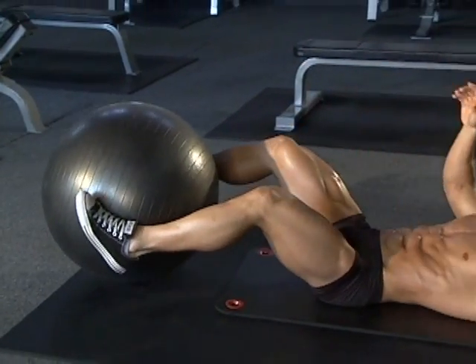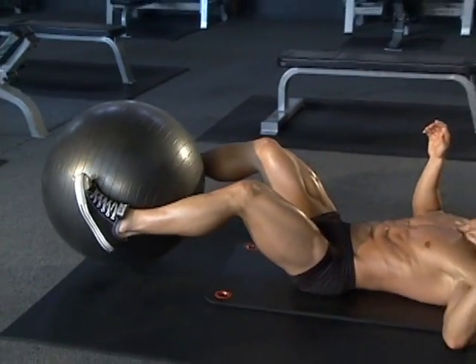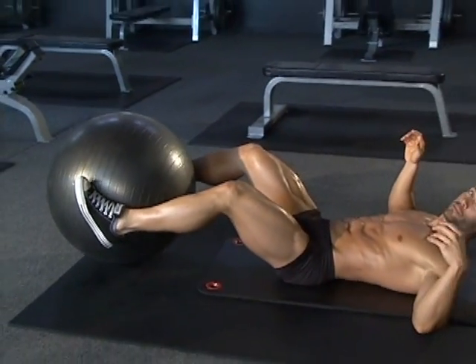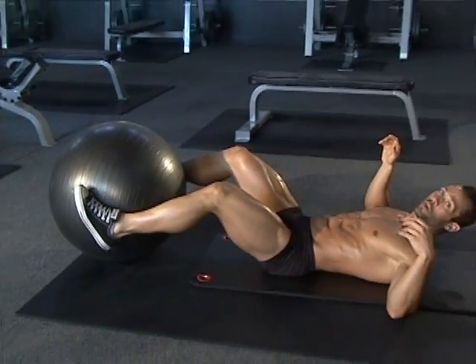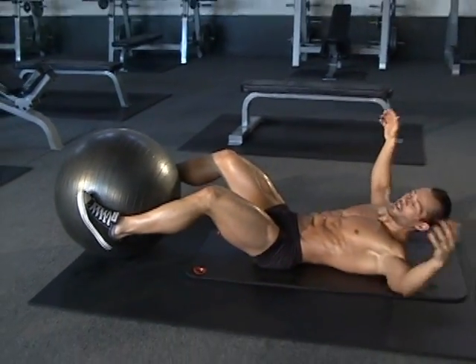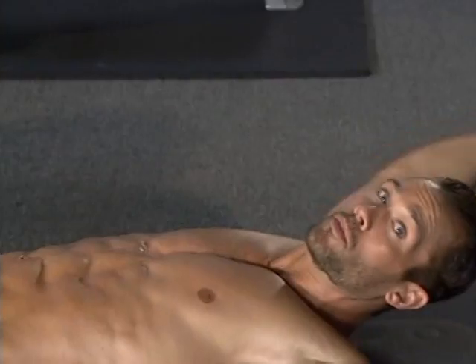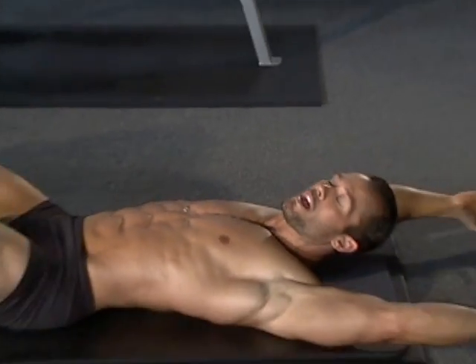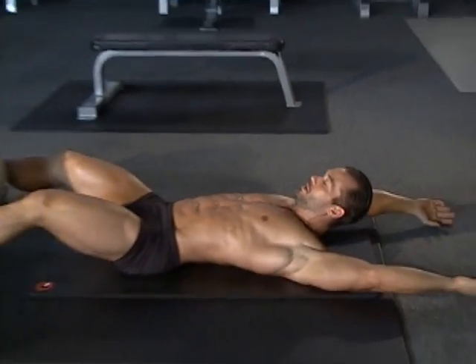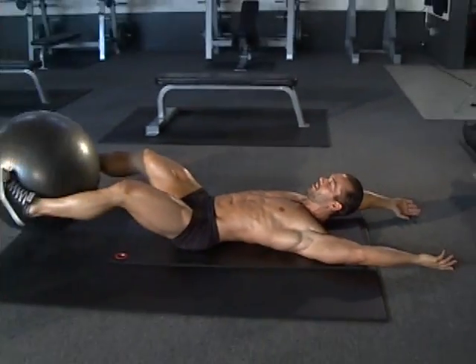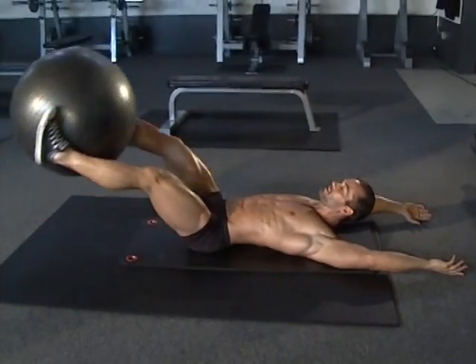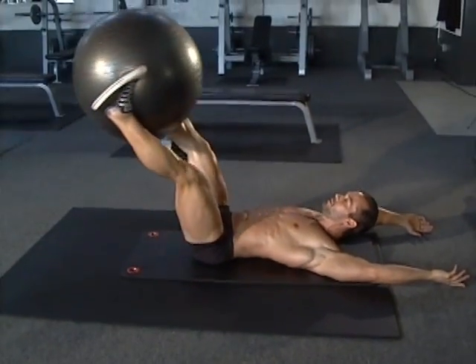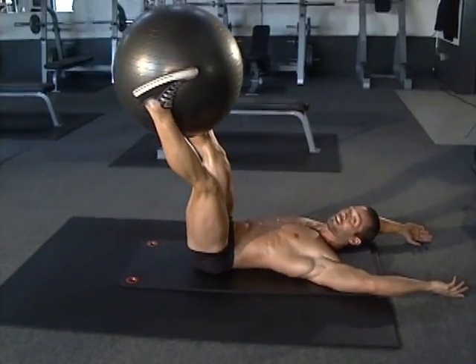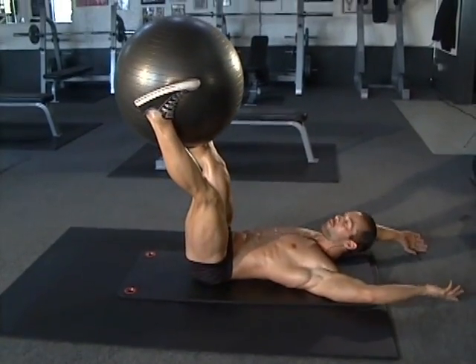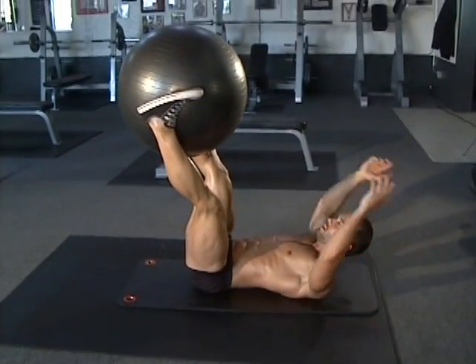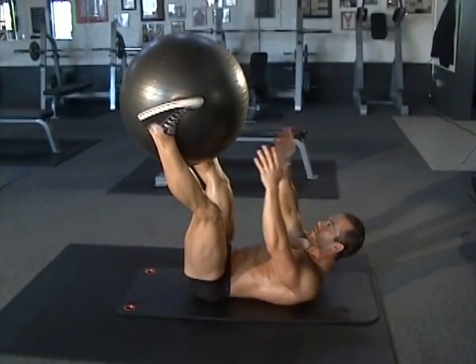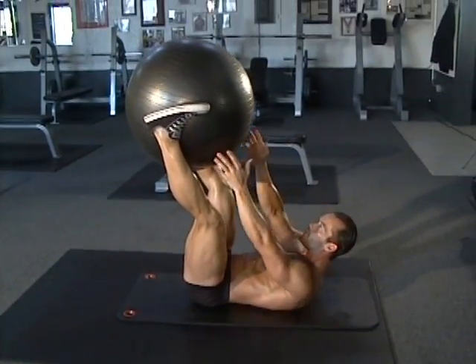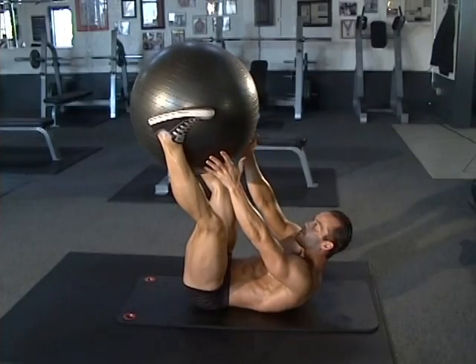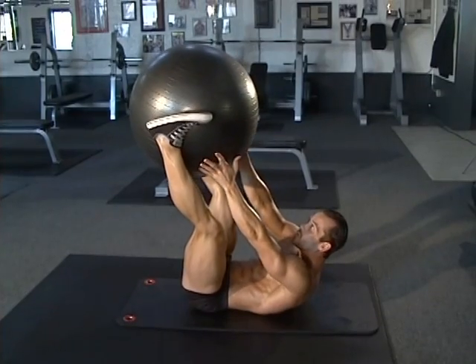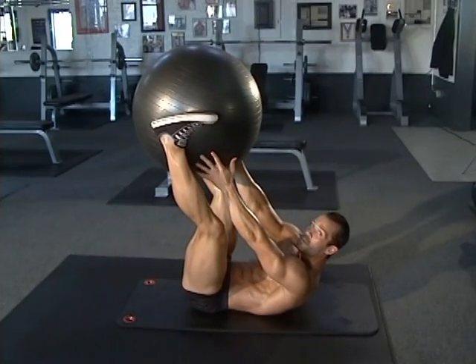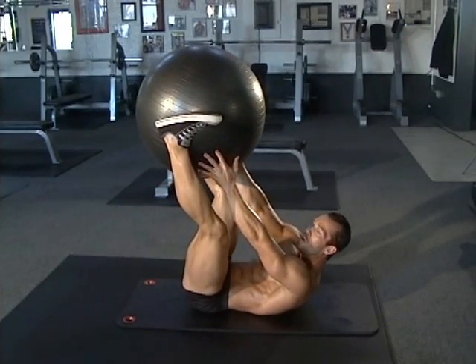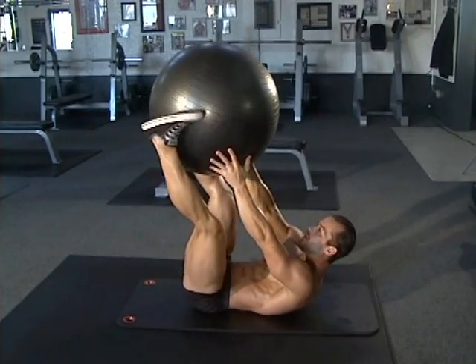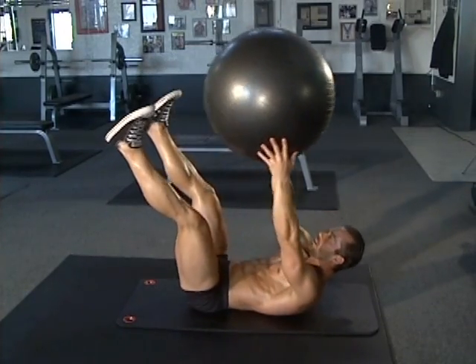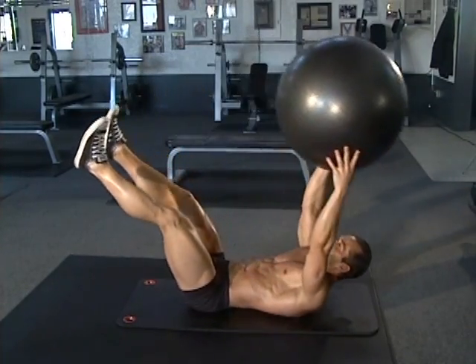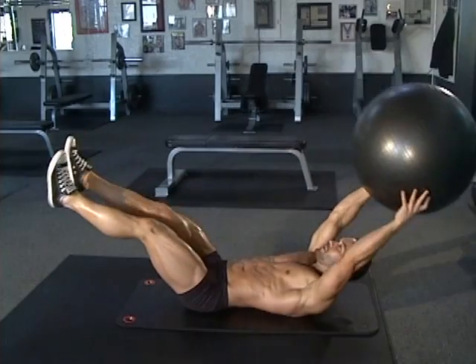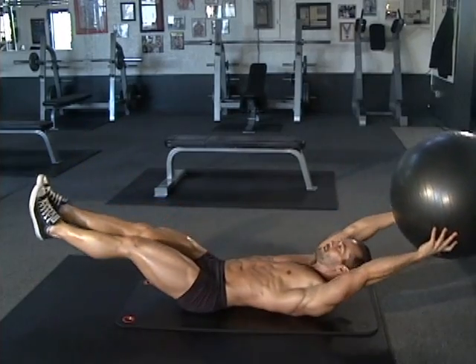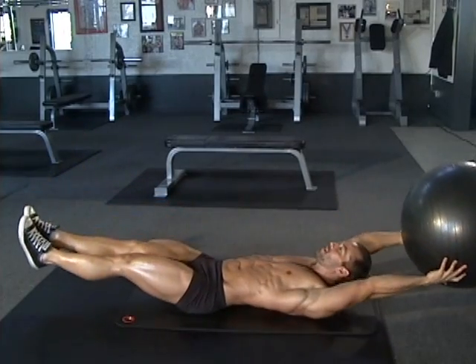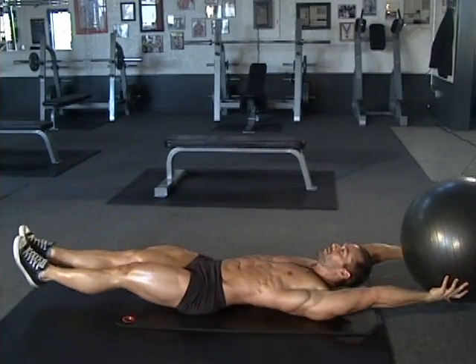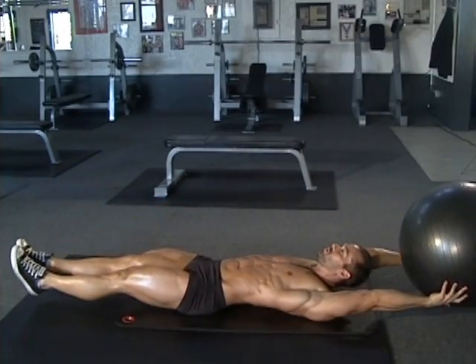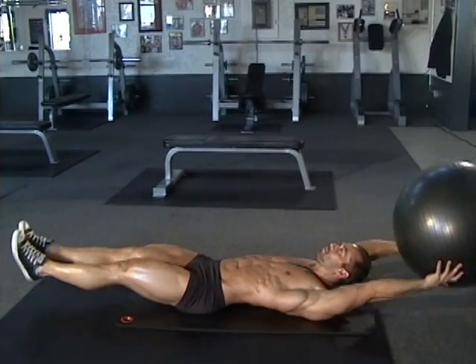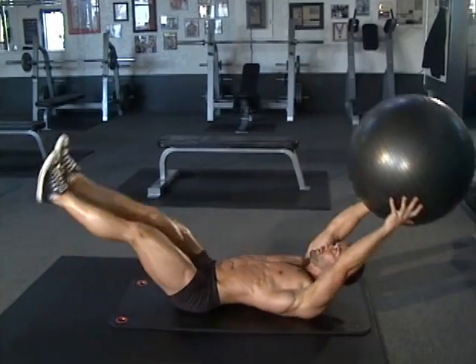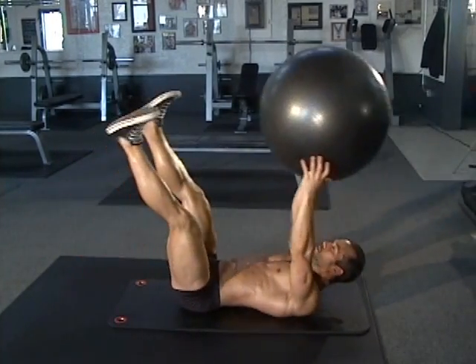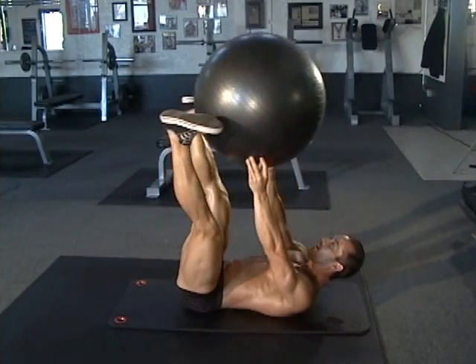So again, you're grabbing that ball with the legs, arms overhead. You're going to lift the legs up, and when they get to halfway, you're bringing the upper body up, grabbing the ball, making that nice pass — nice straight abs. Then back down.